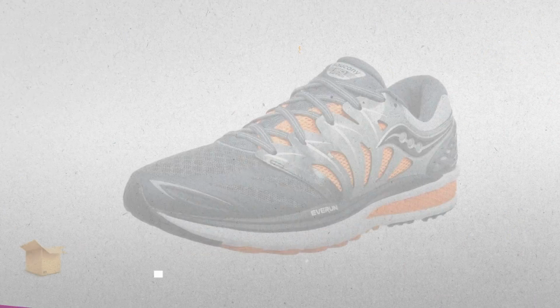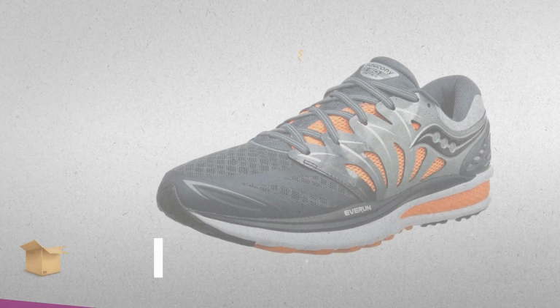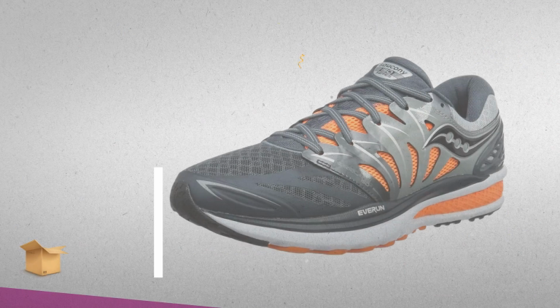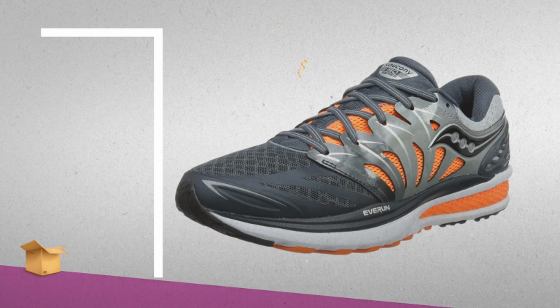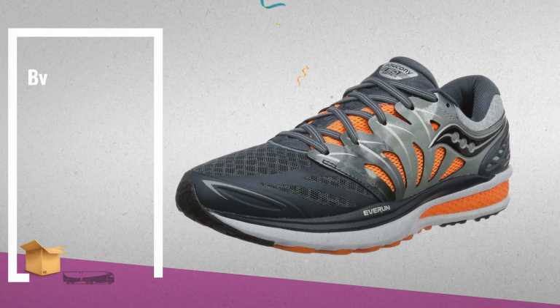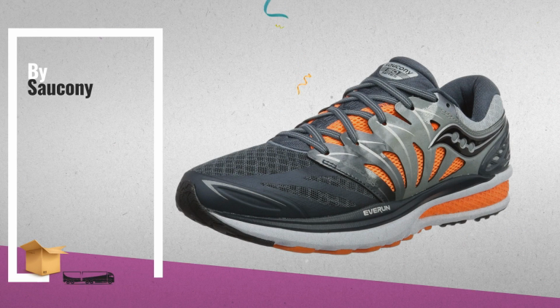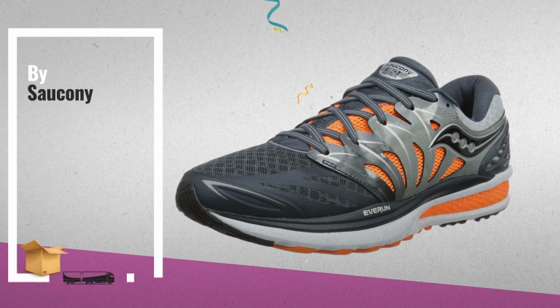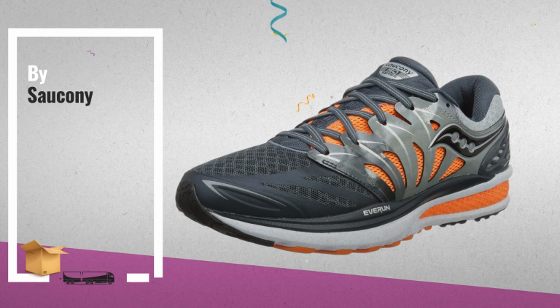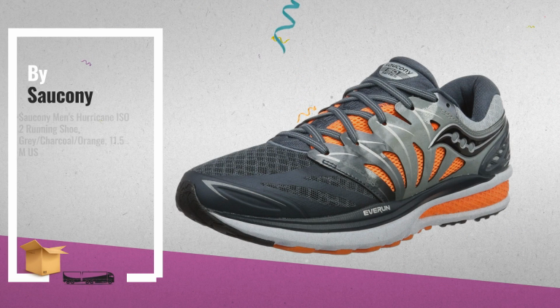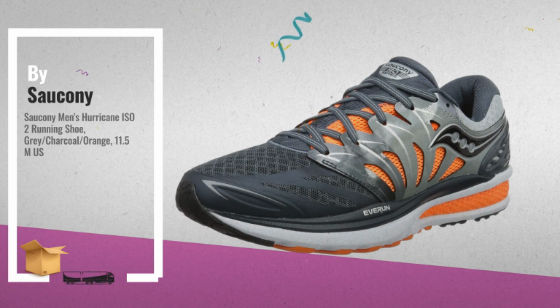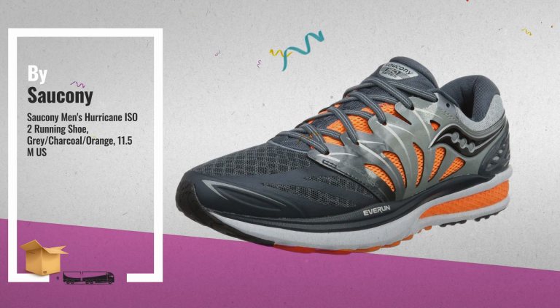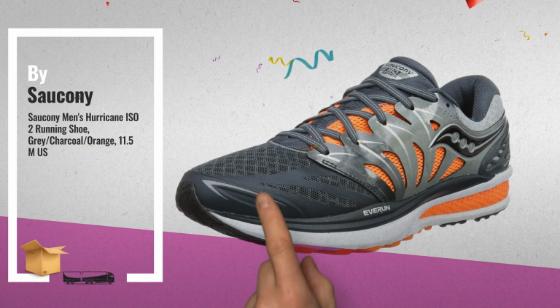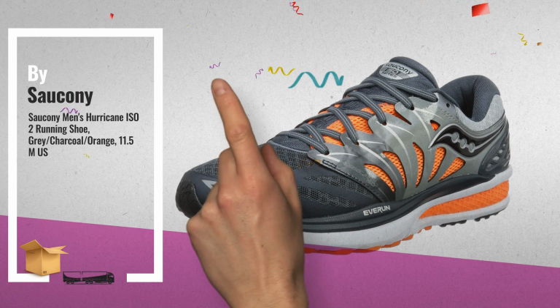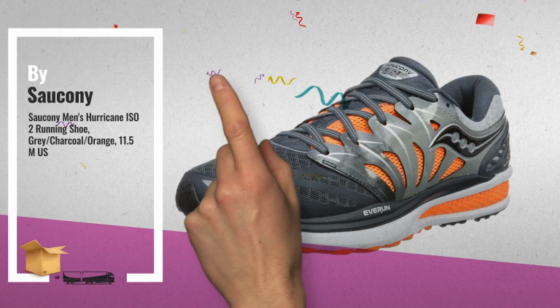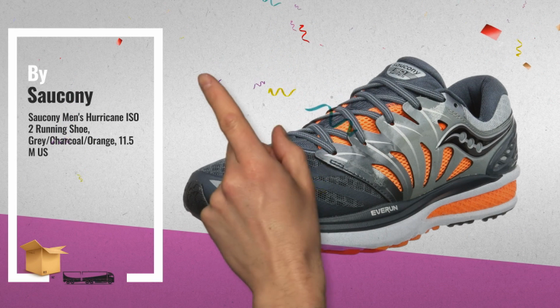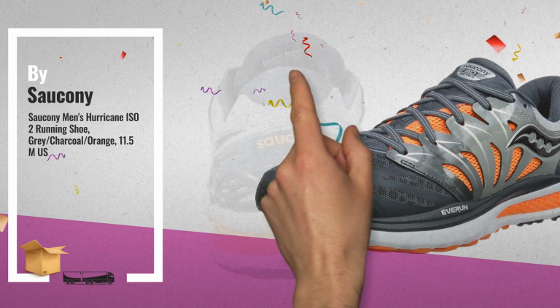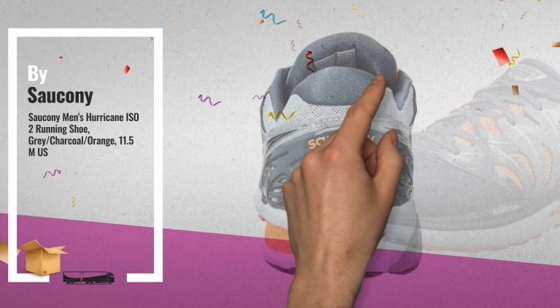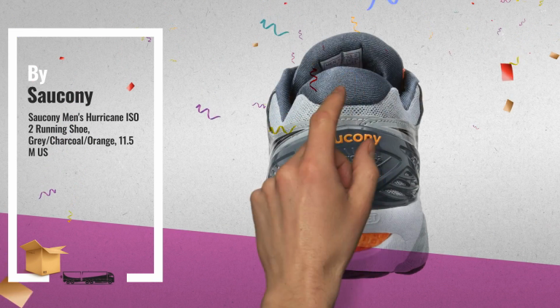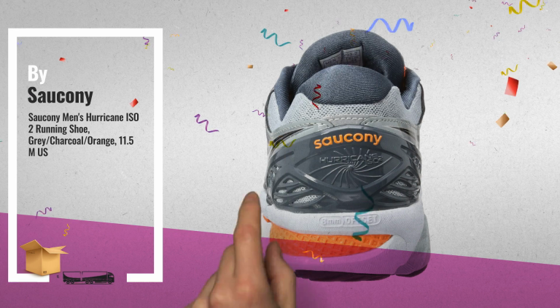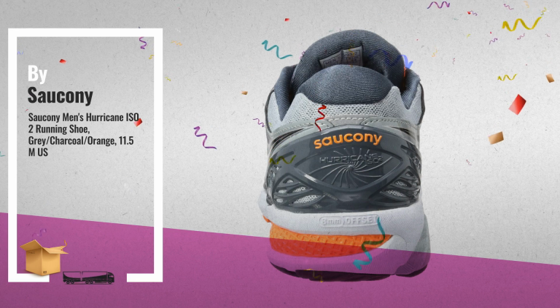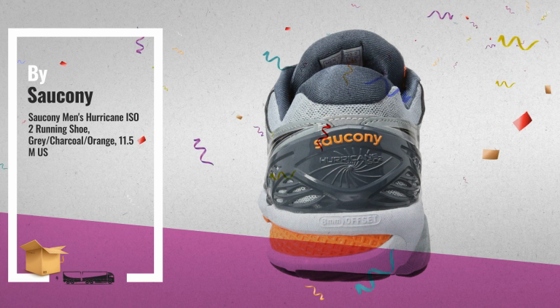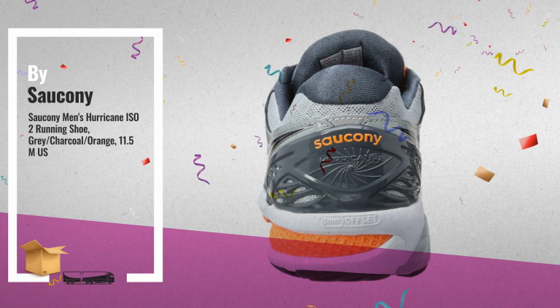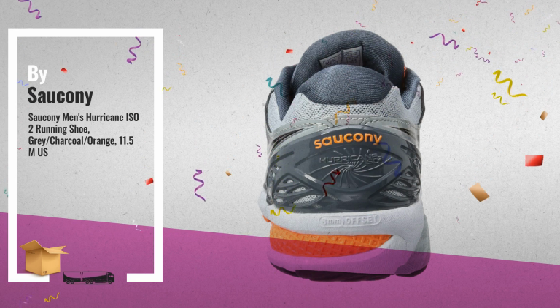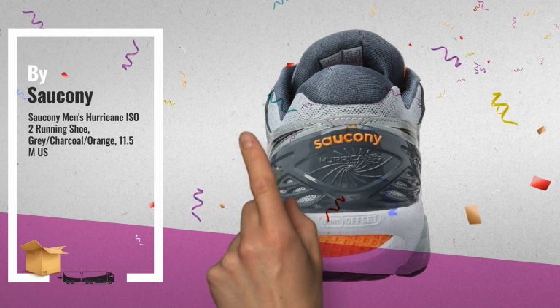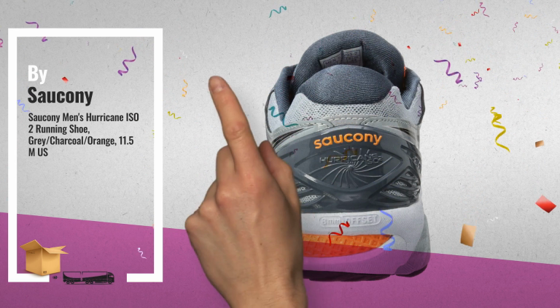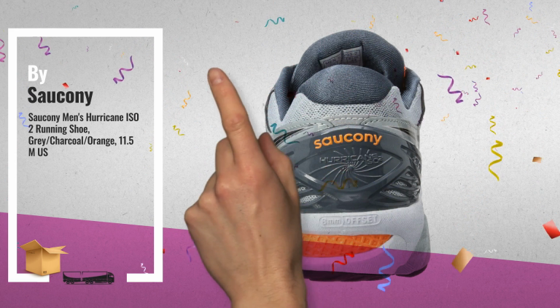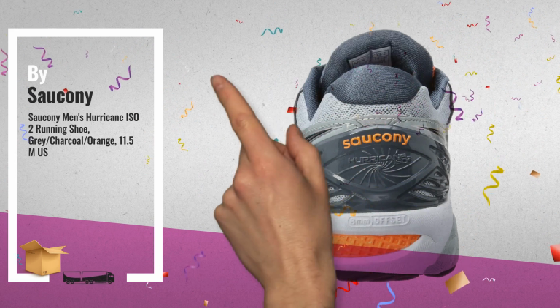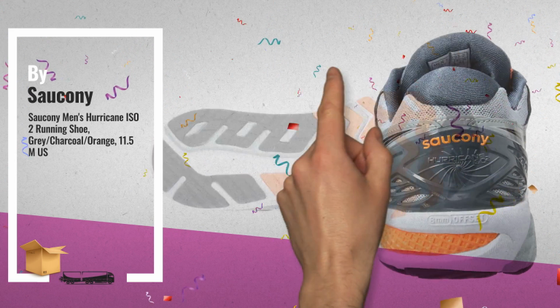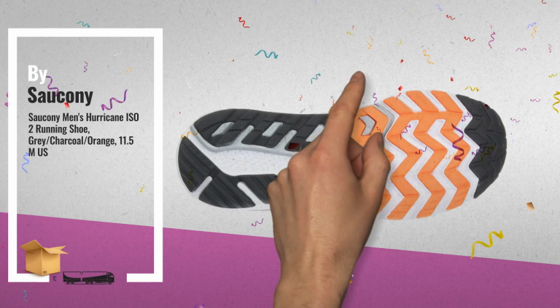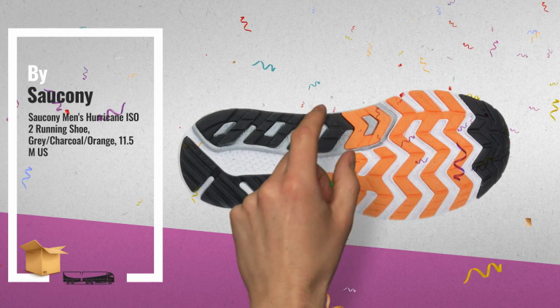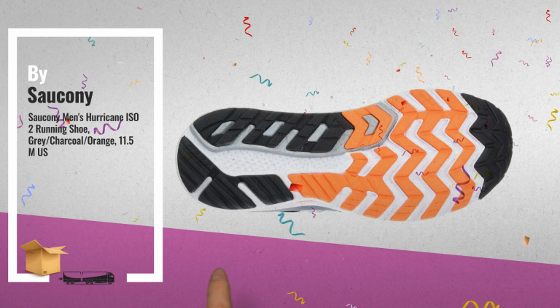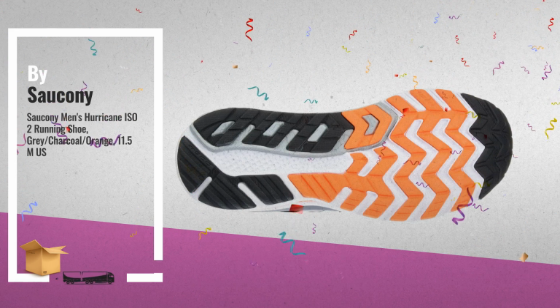Number 4: running shoe with ISOFIT upper, featuring inner sleeve and floating support cage. Number 5: running shoe with ISO 304. Running shoe with SB 5IMP swing.